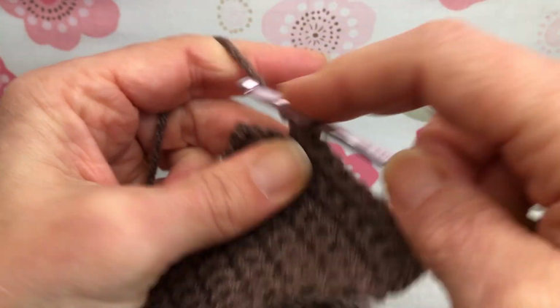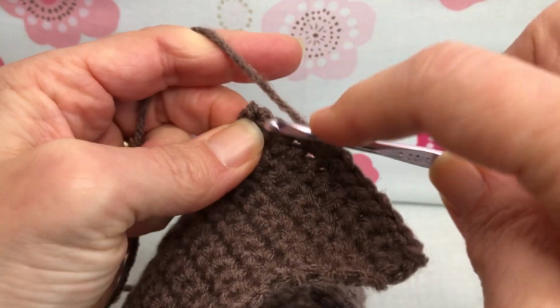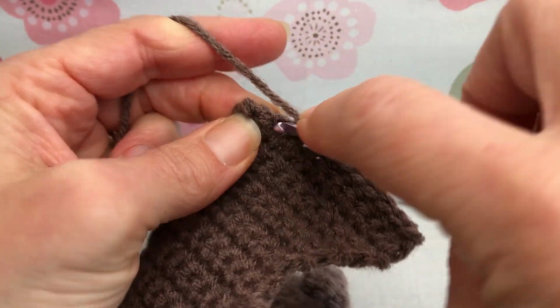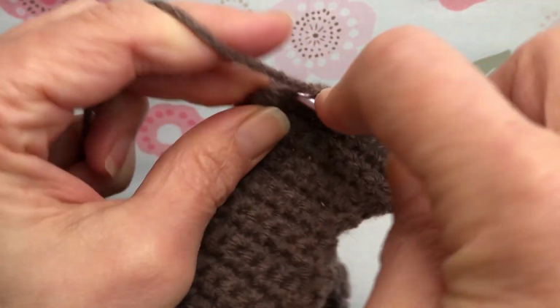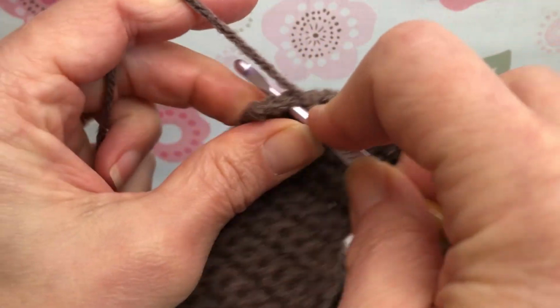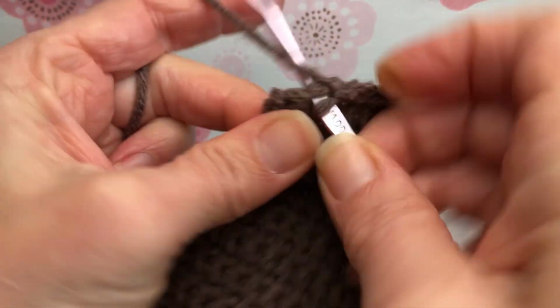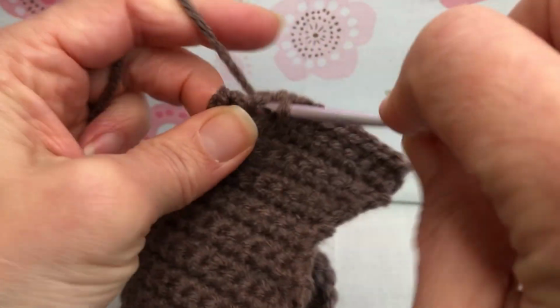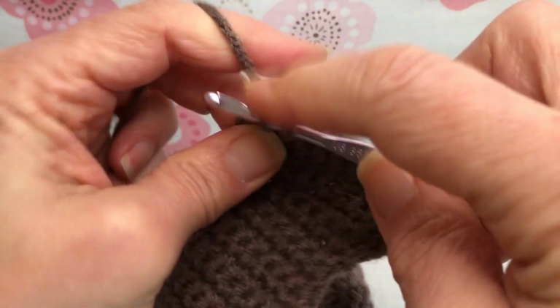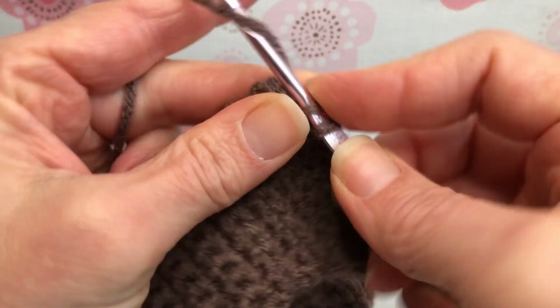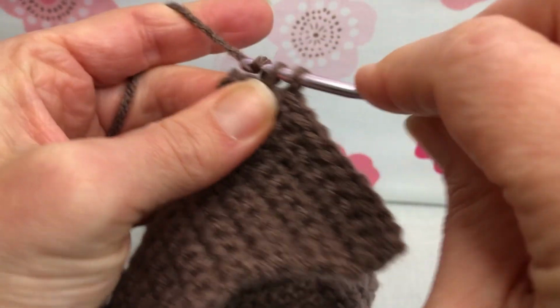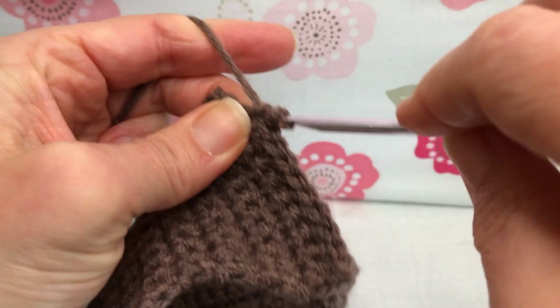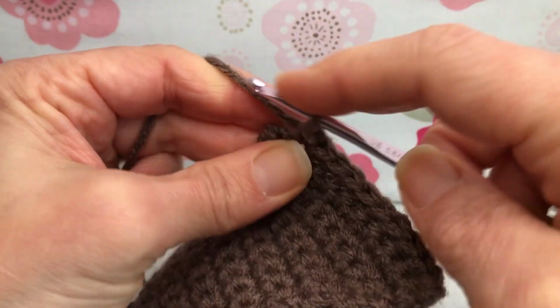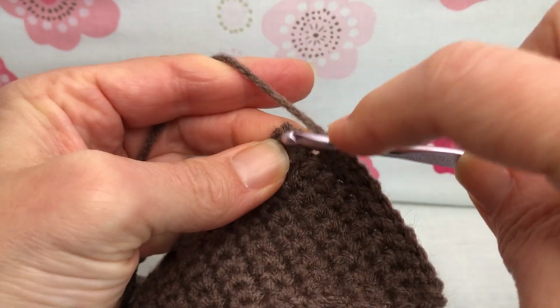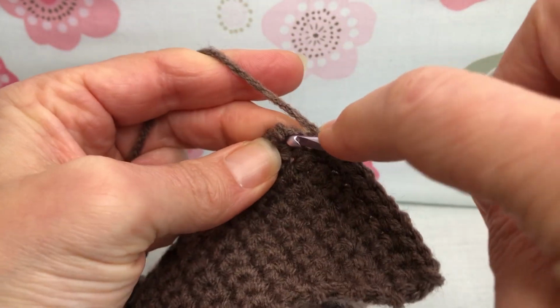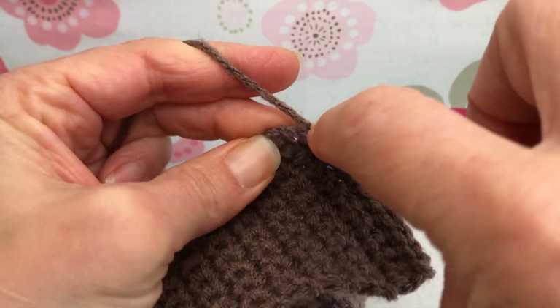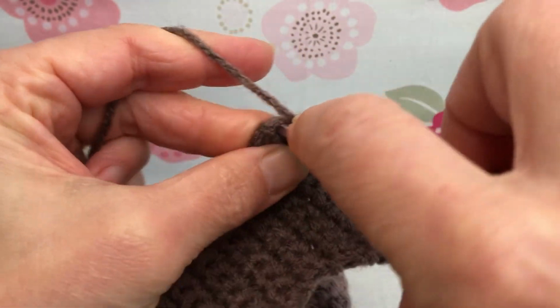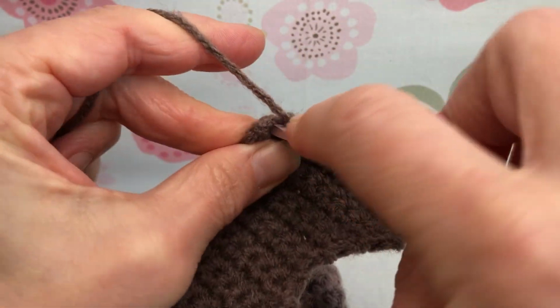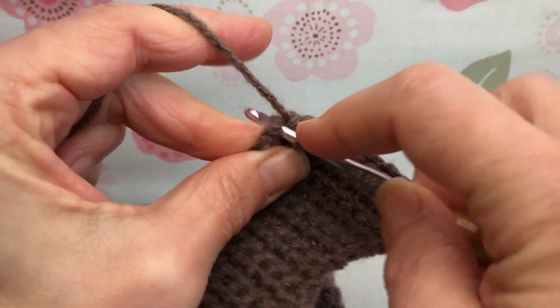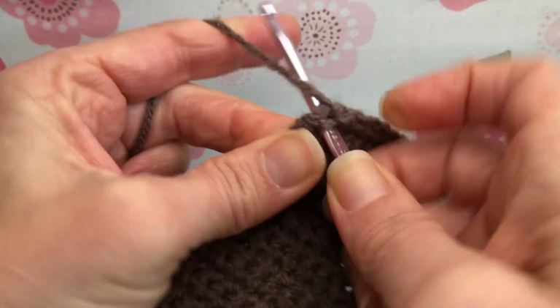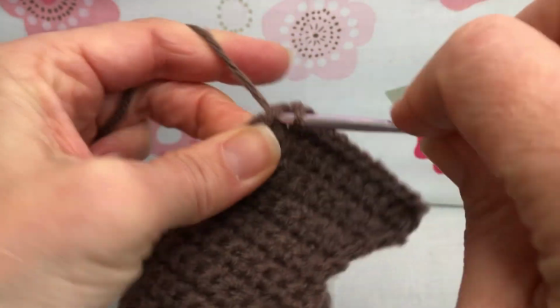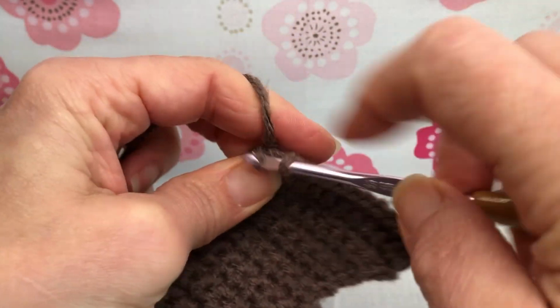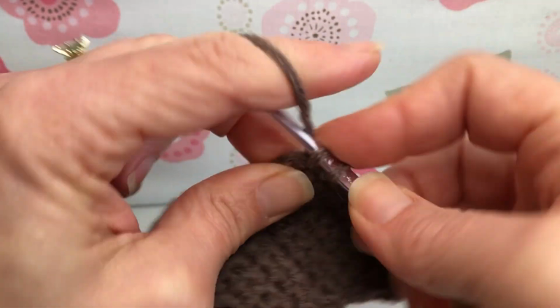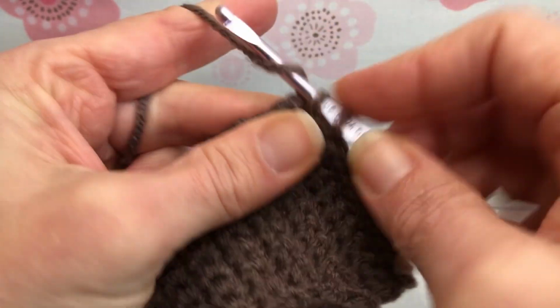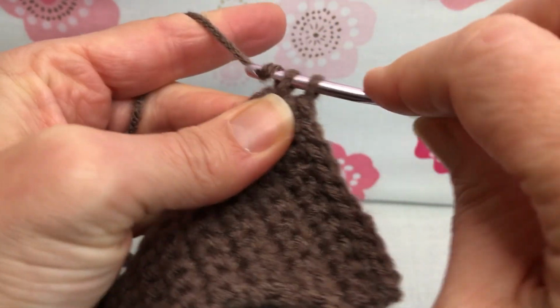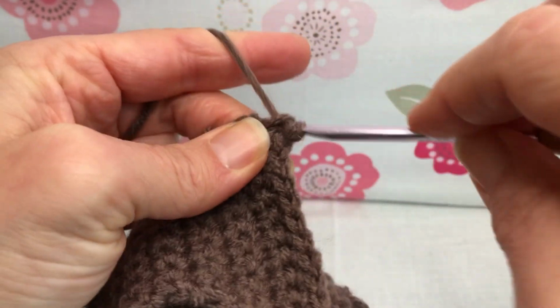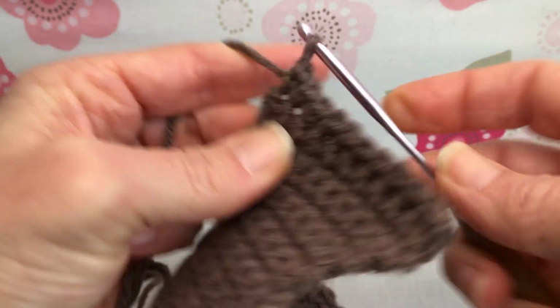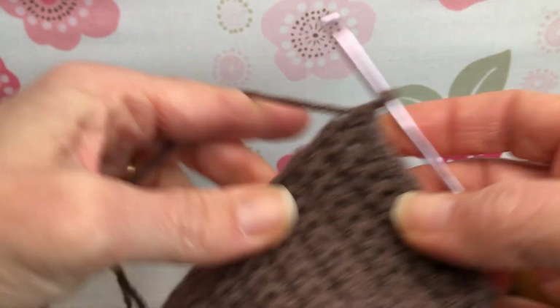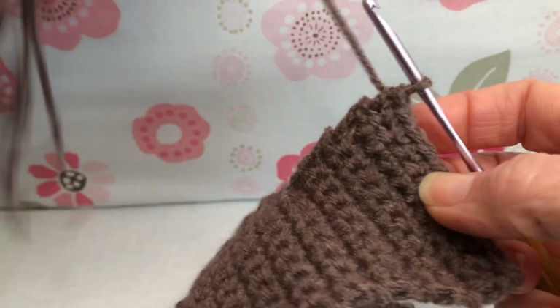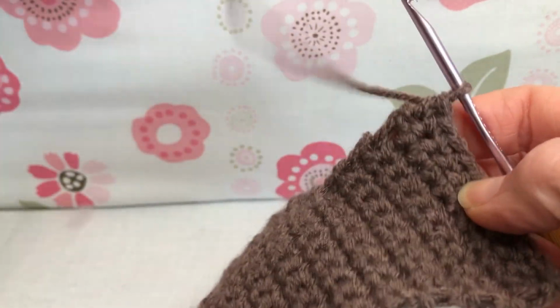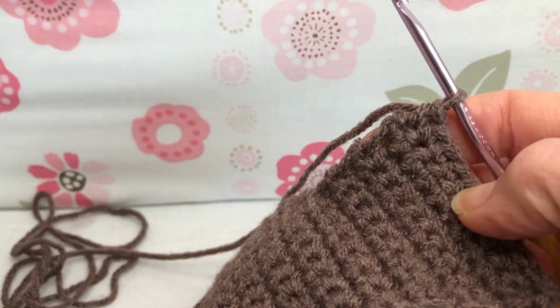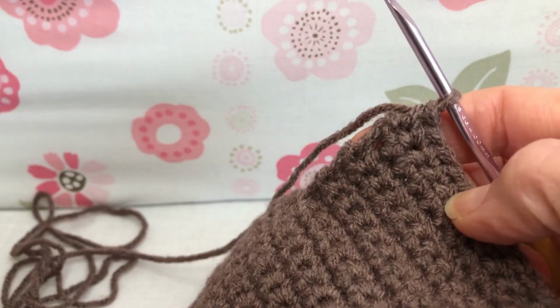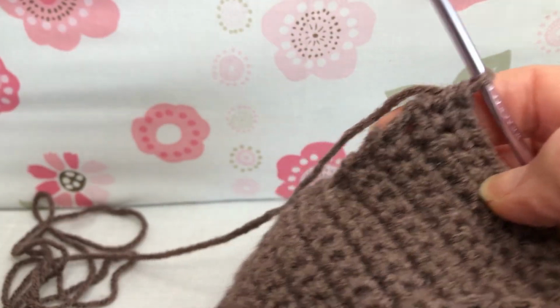This is row 30, and I'm almost to the end here. This is my last stitch. We have 11 stitches on our work.